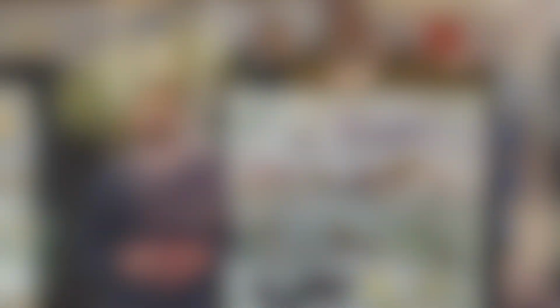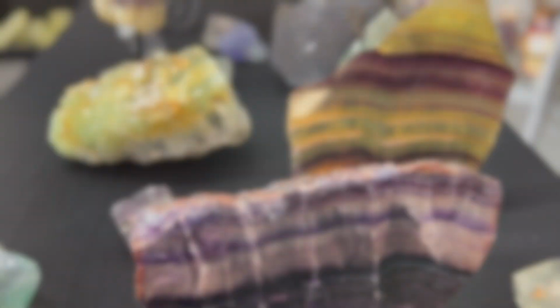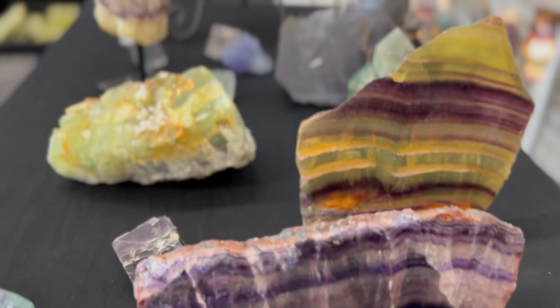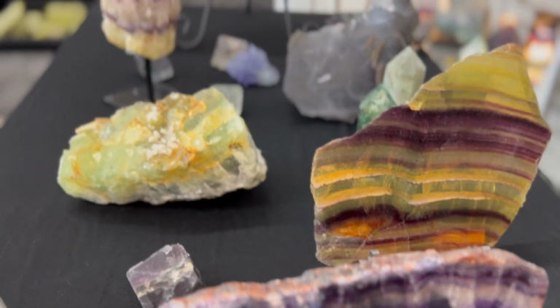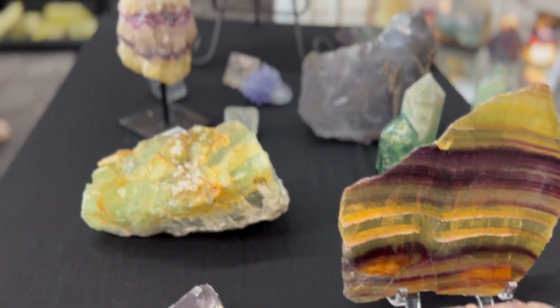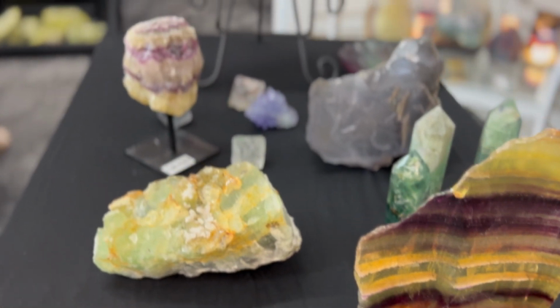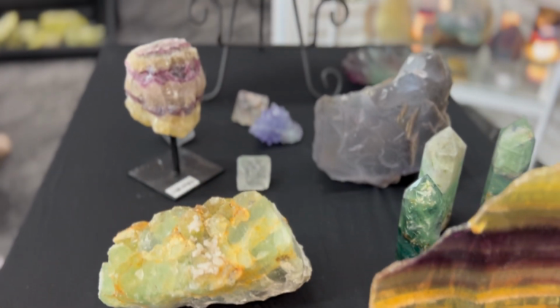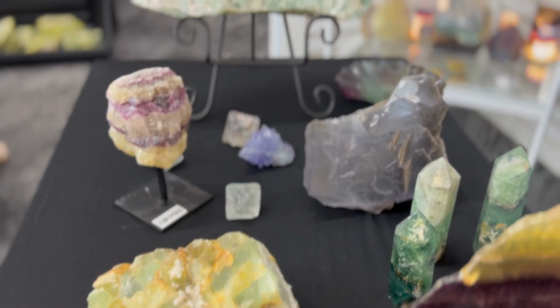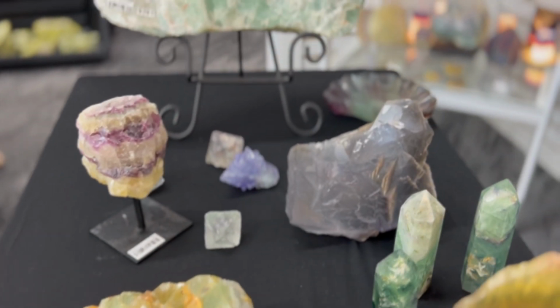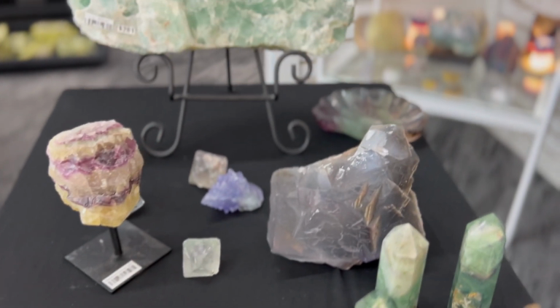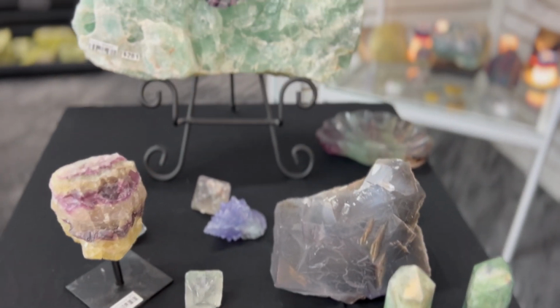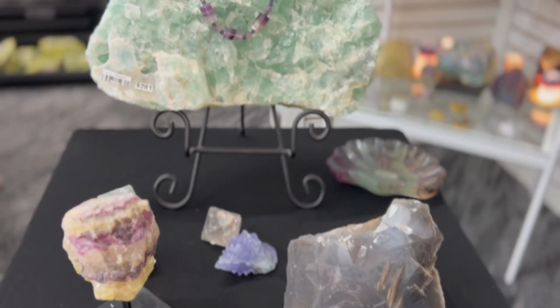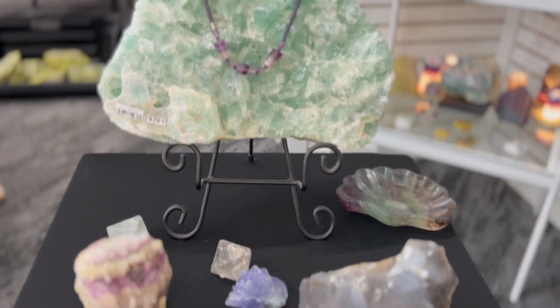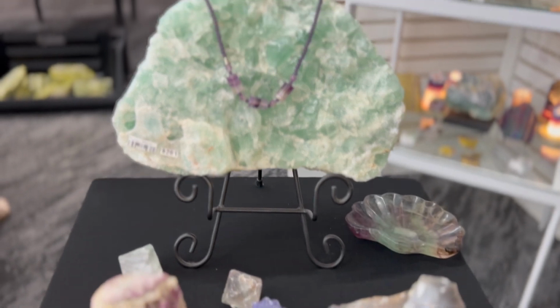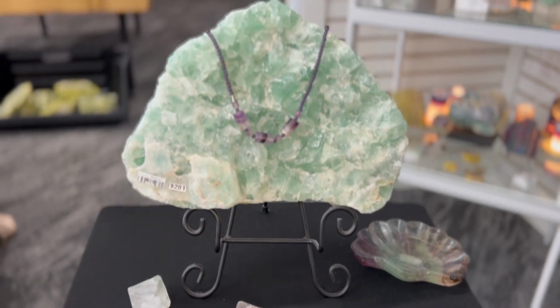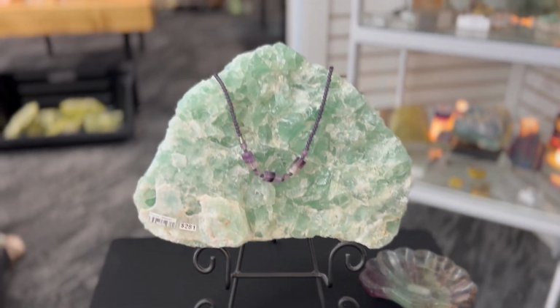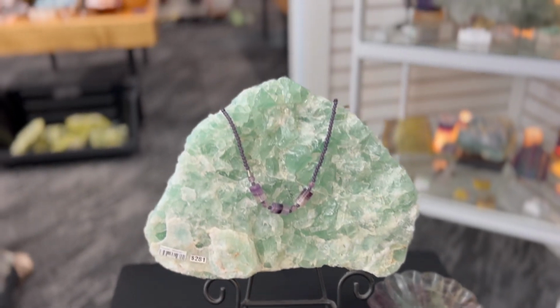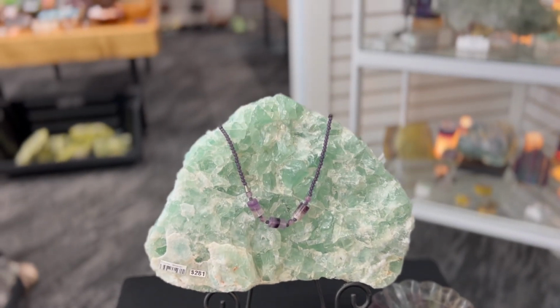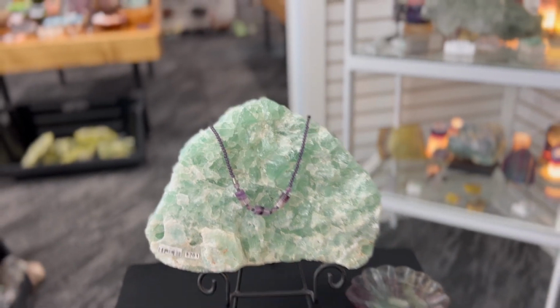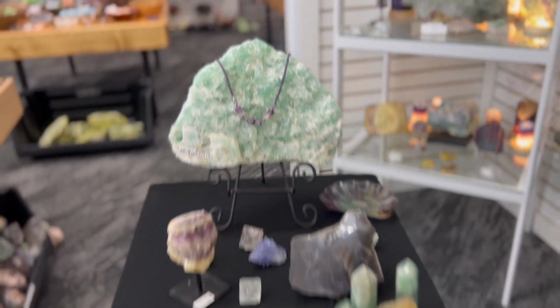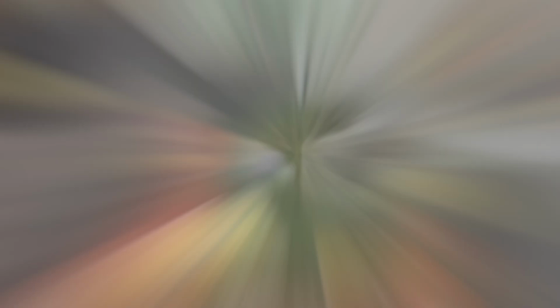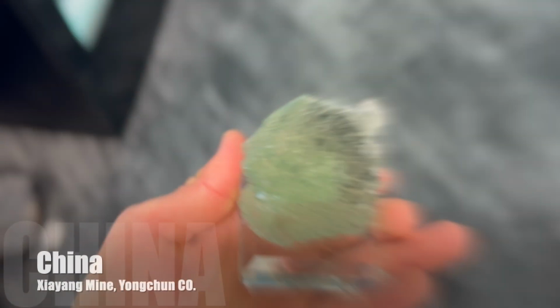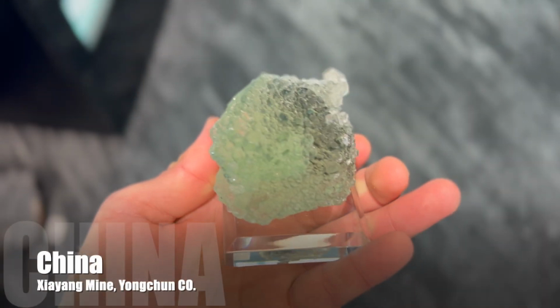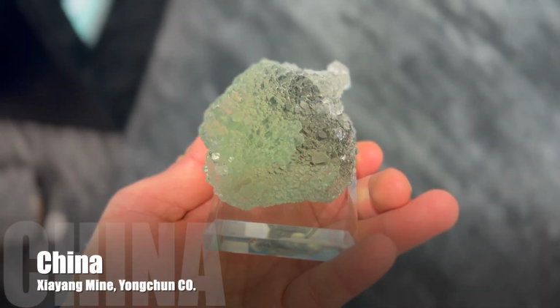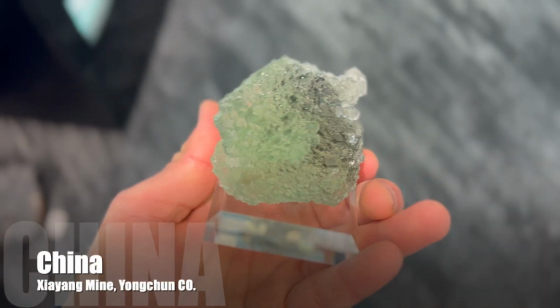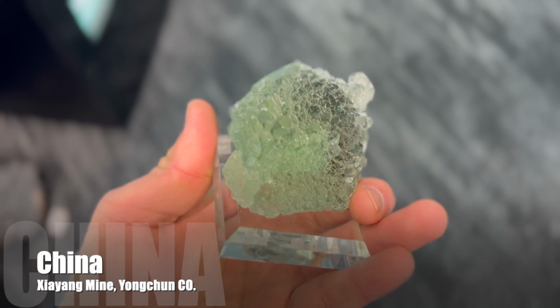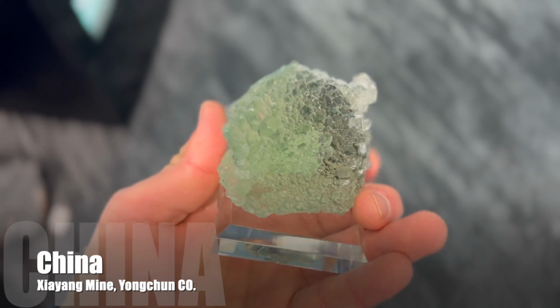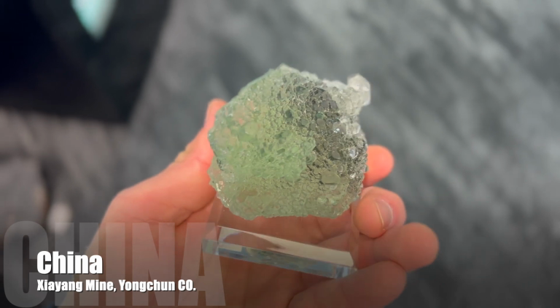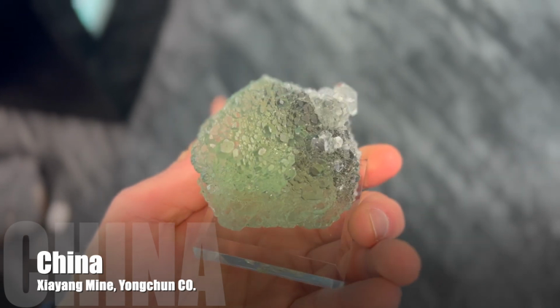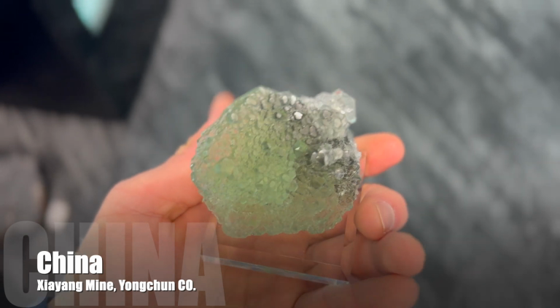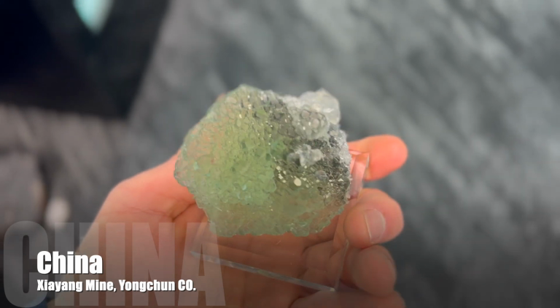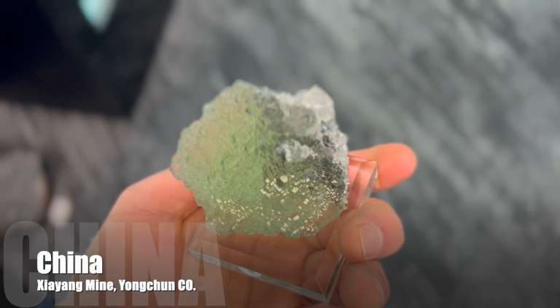From its striking appearance to its industrial value, fluorite is truly one of nature's most fascinating minerals. Next time you see a fluorite crystal, take a moment to appreciate the colorful chemistry that makes it so unique.